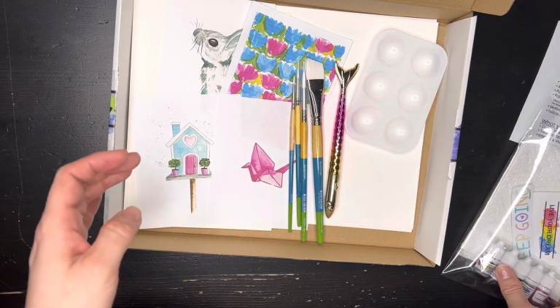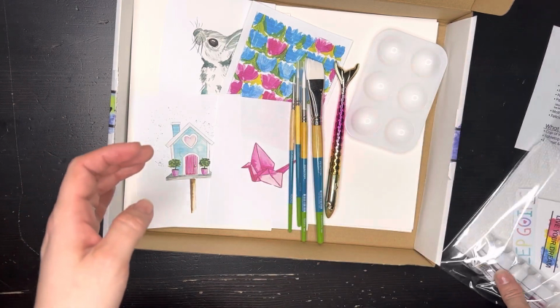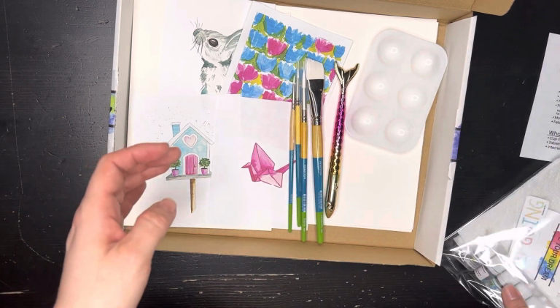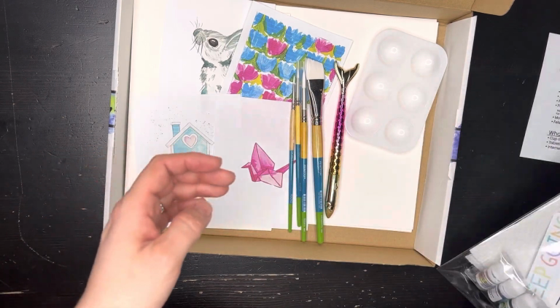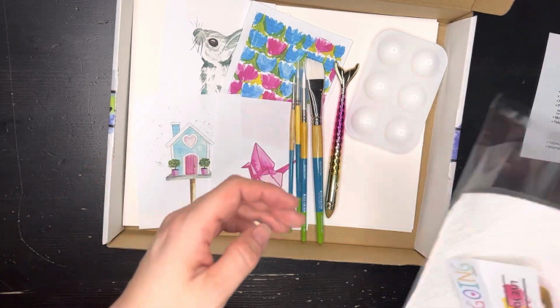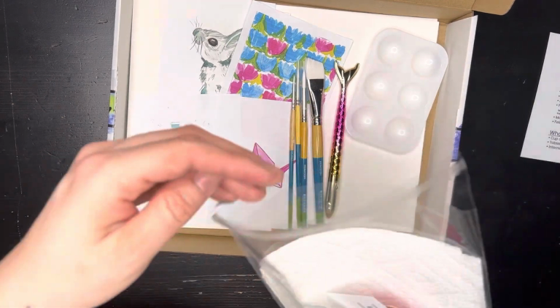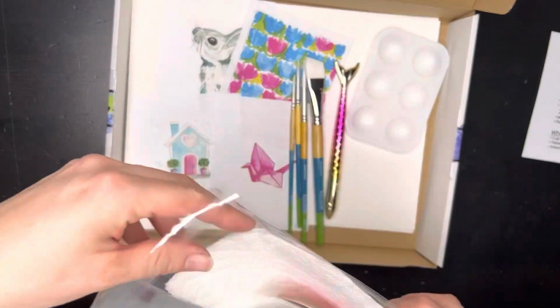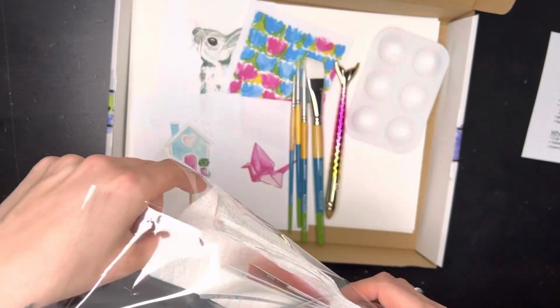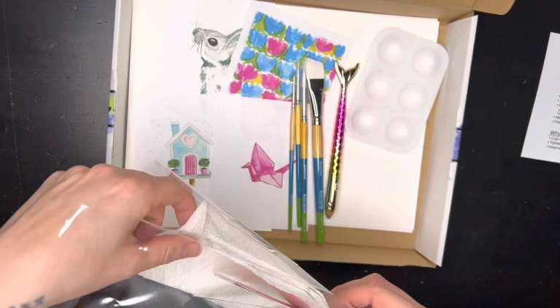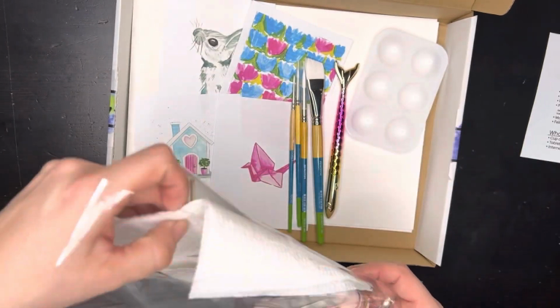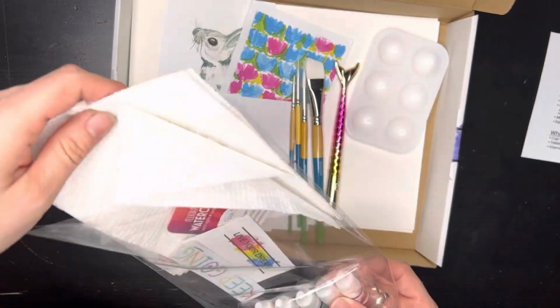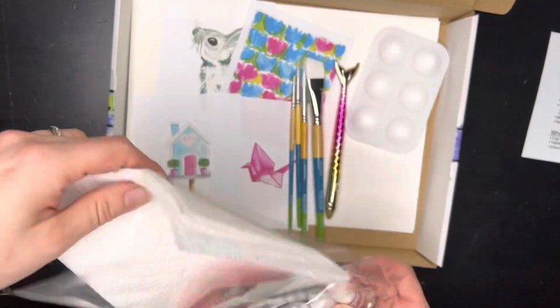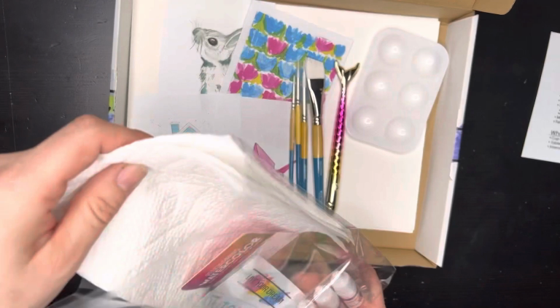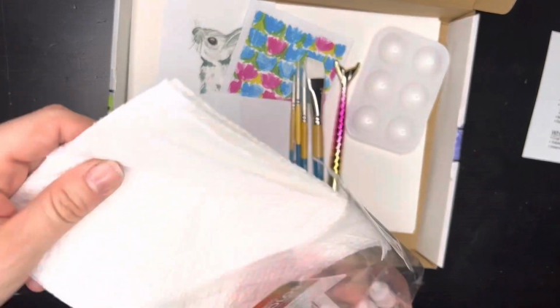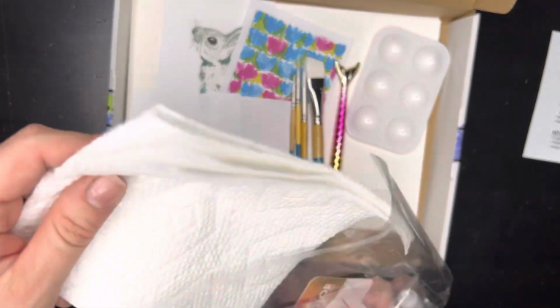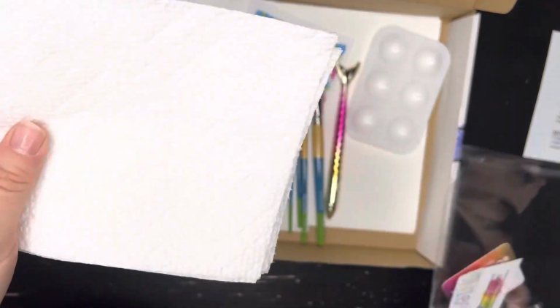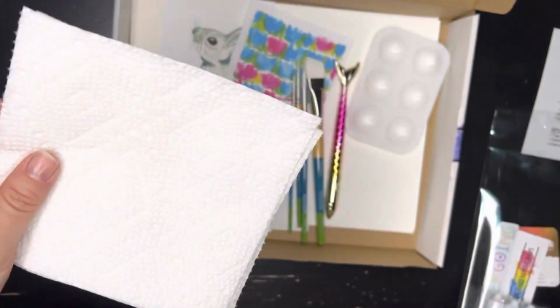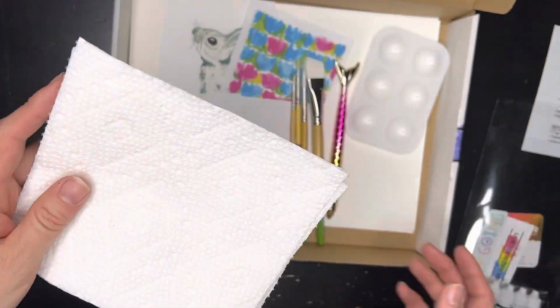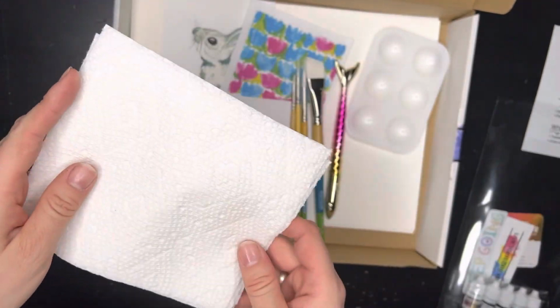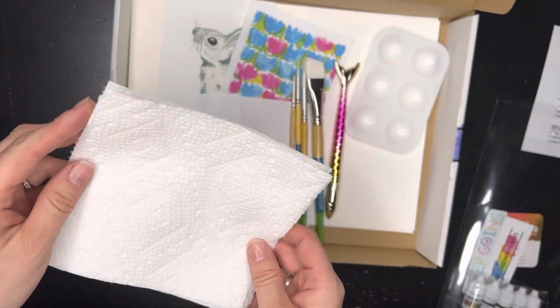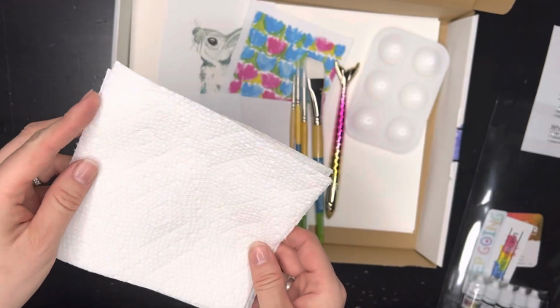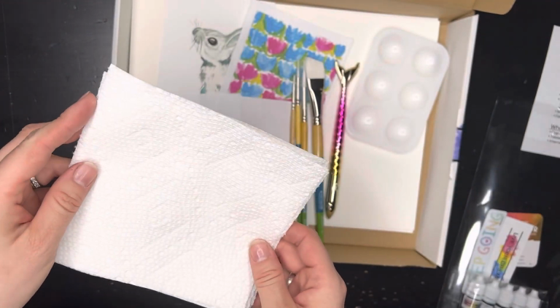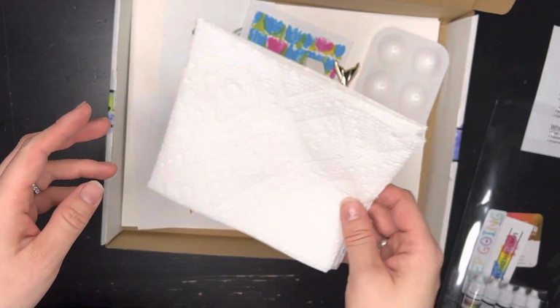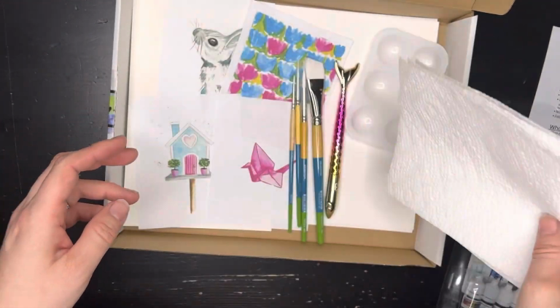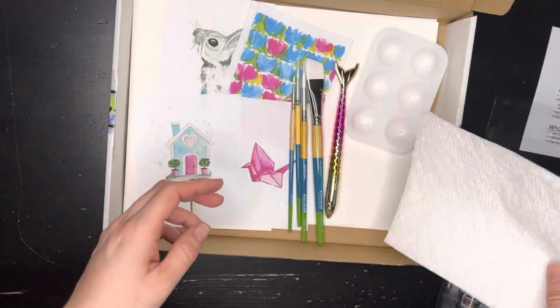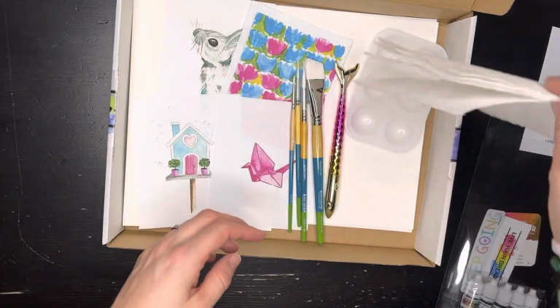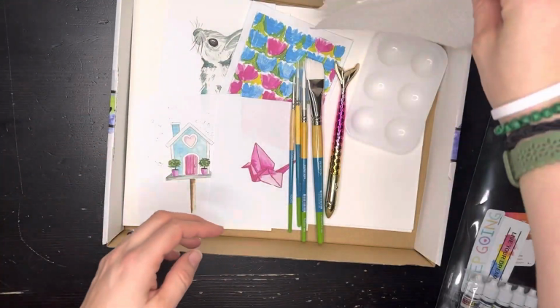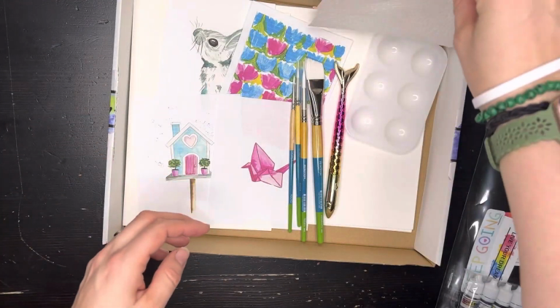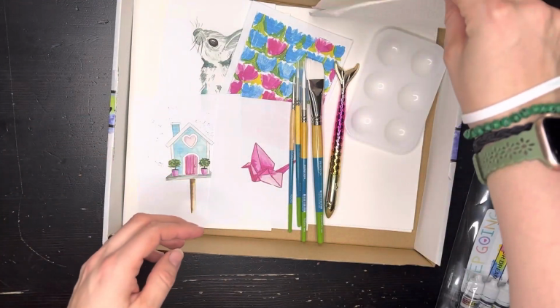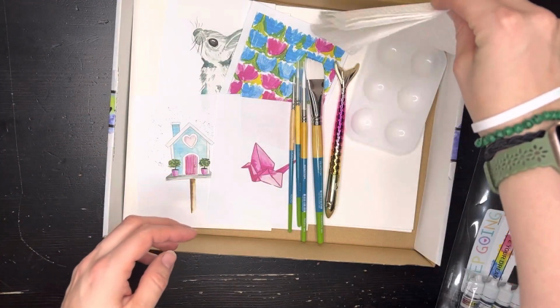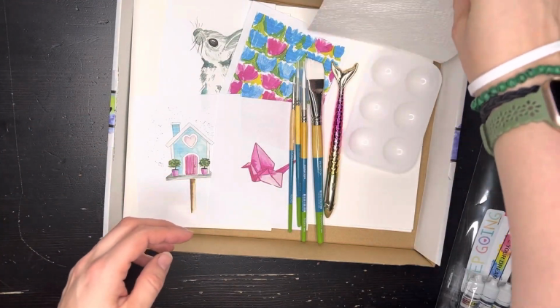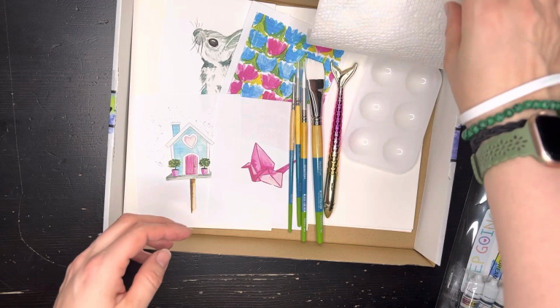So all of those will be in your package — six items total. You'll also get paper towels in here; there are four paper towels.